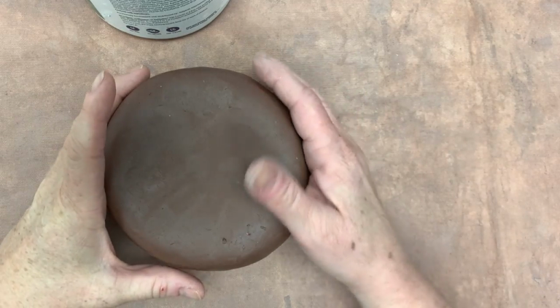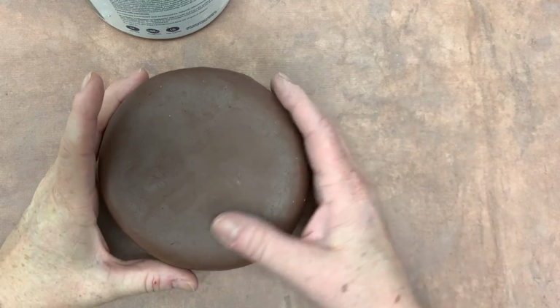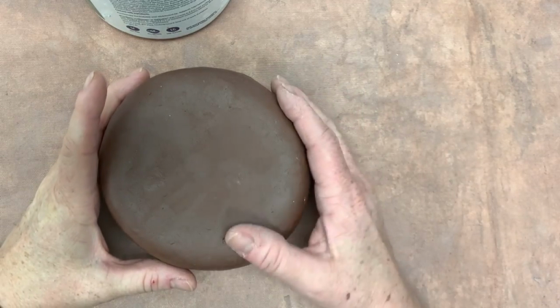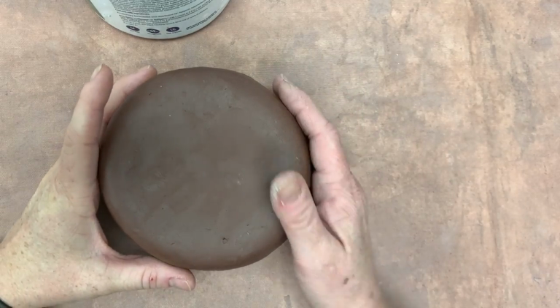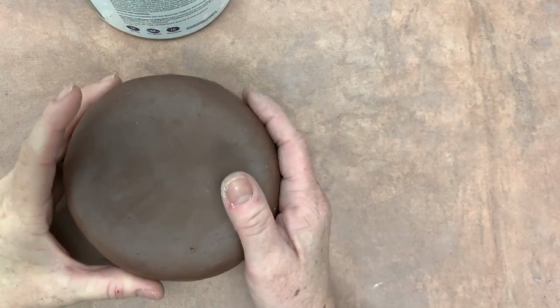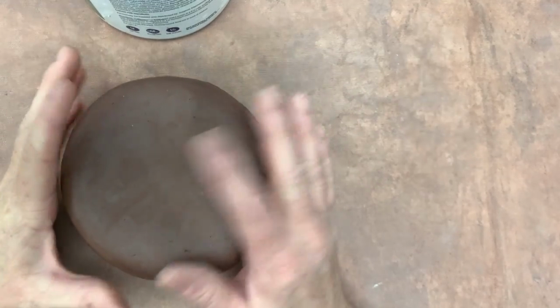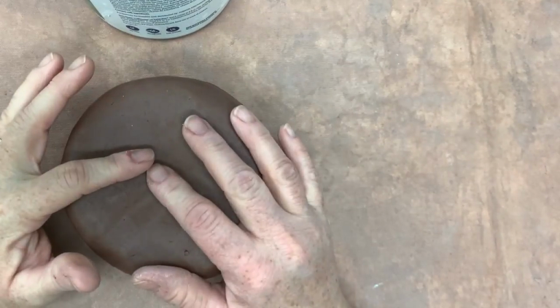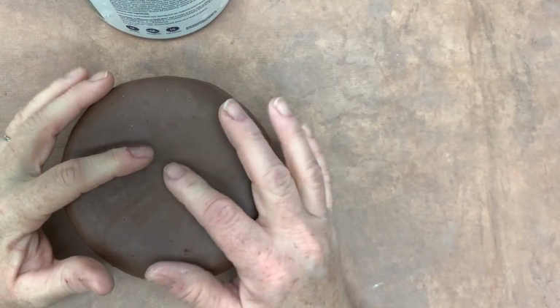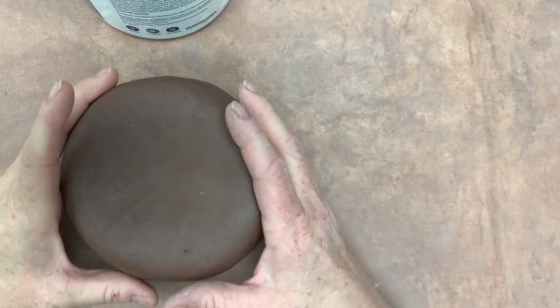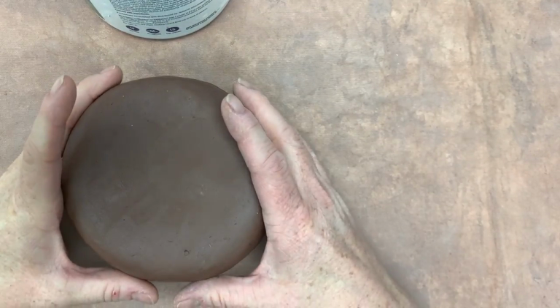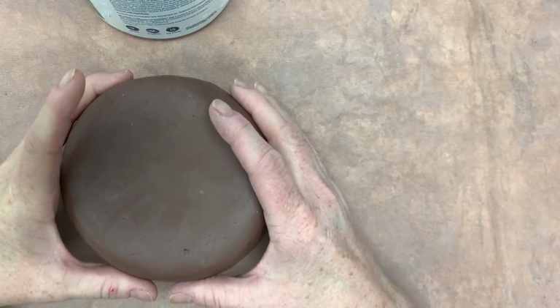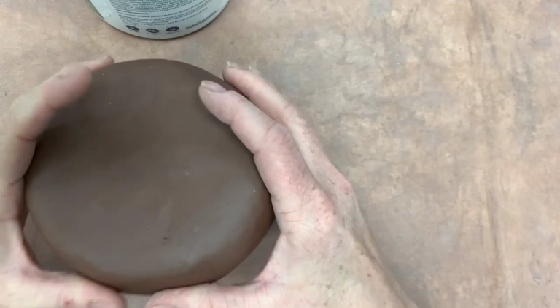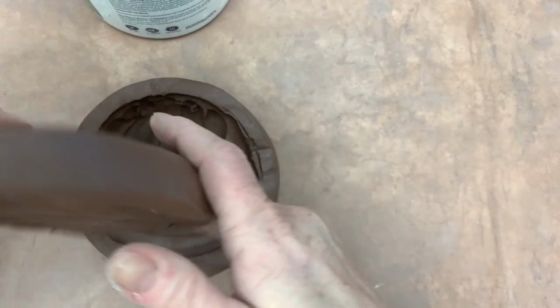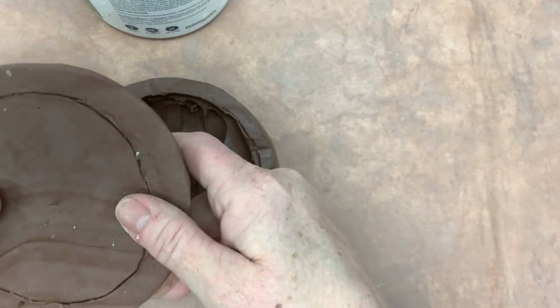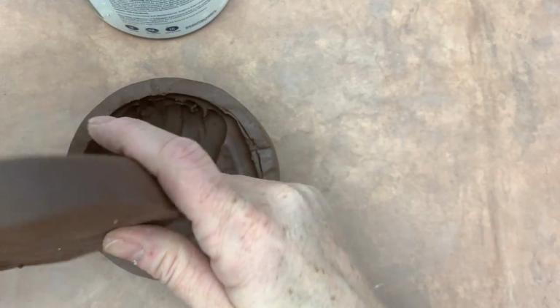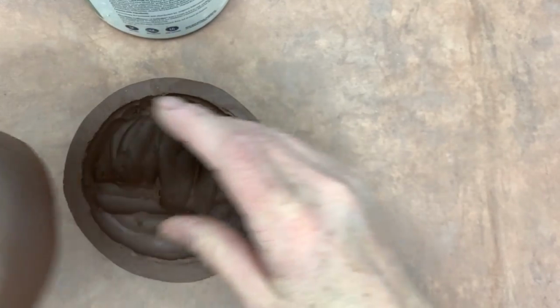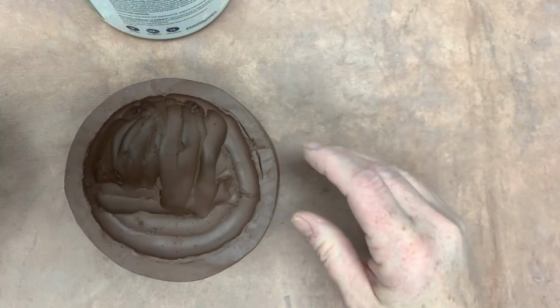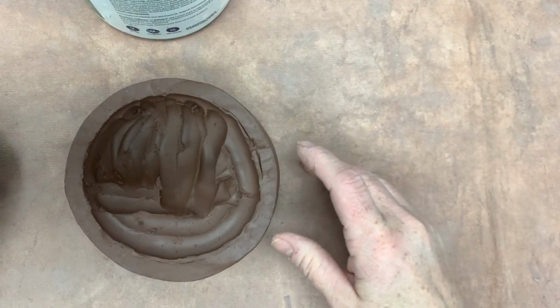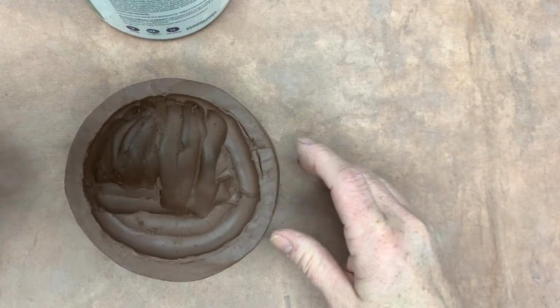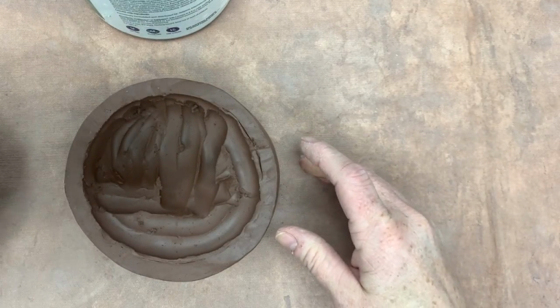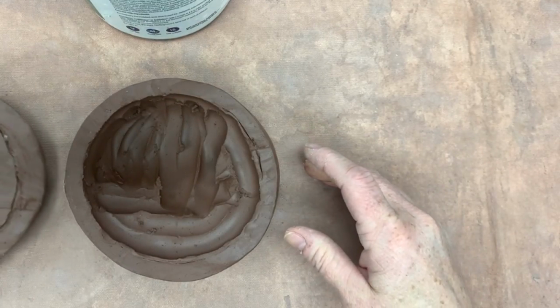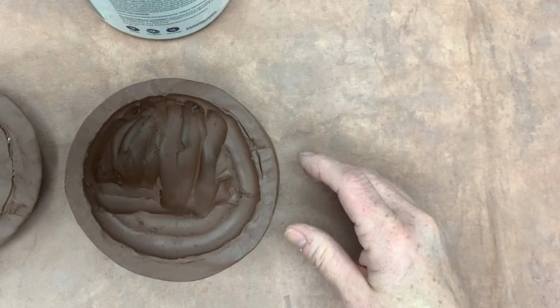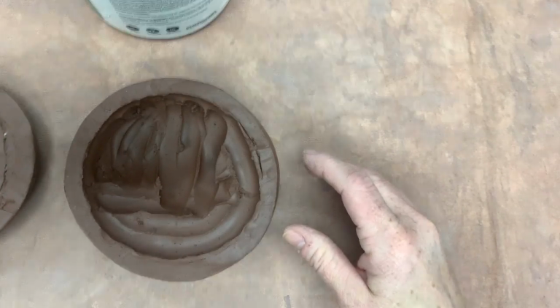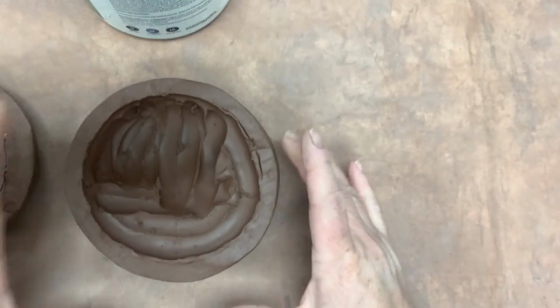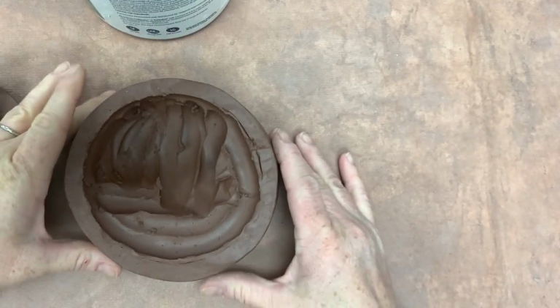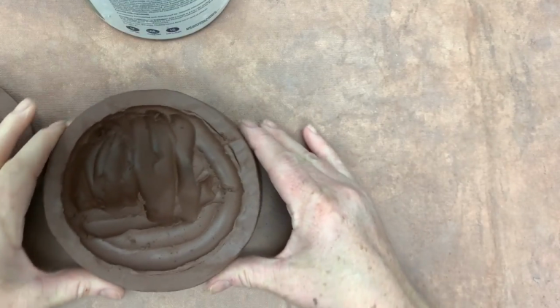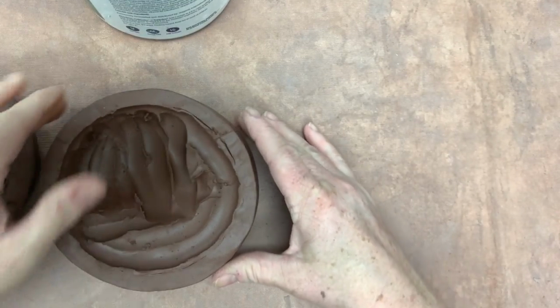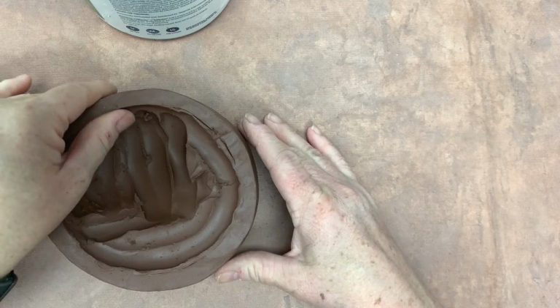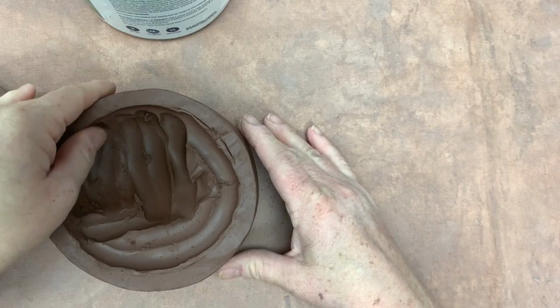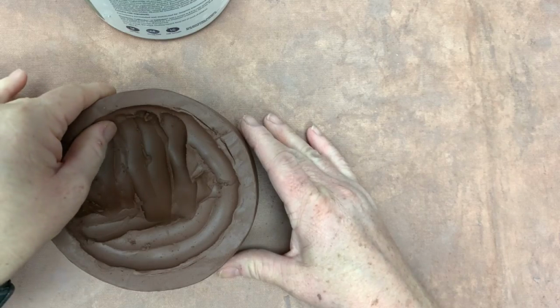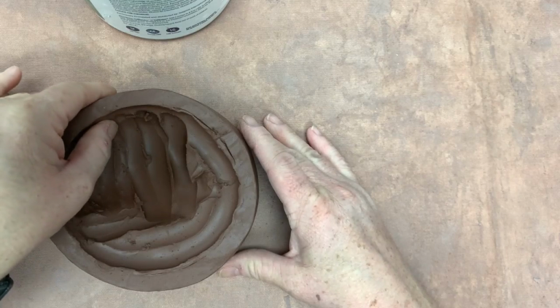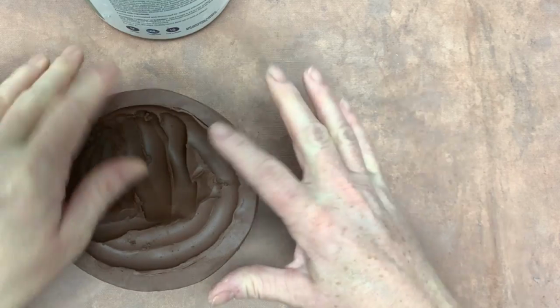All right, I've decided that I am going to put my decorations on top of and around my box after I'm finished carving it out and everything. So I'm going to do a little video about carving and then I'm going to show you how to add the flange on.